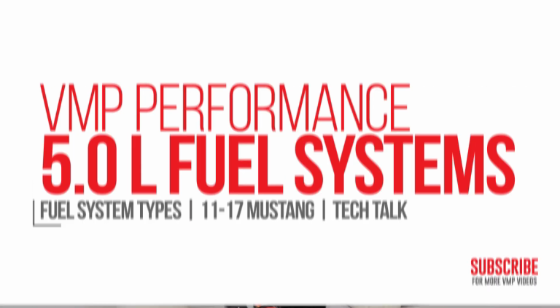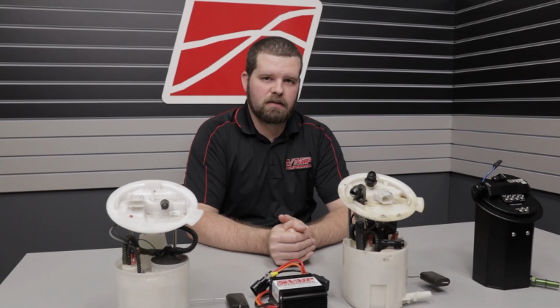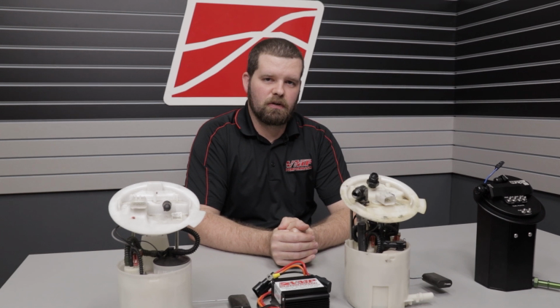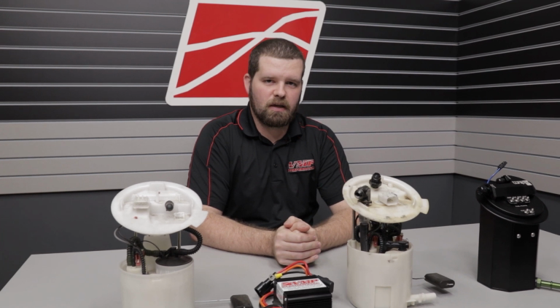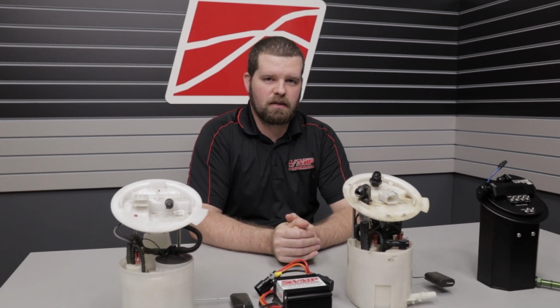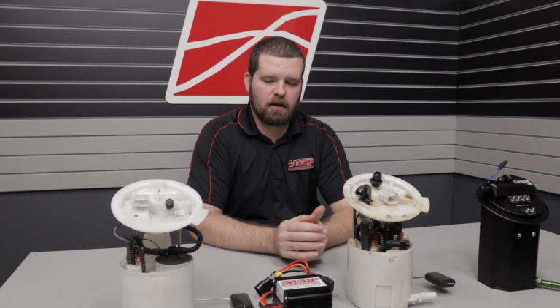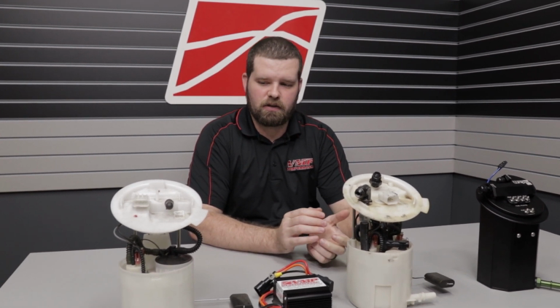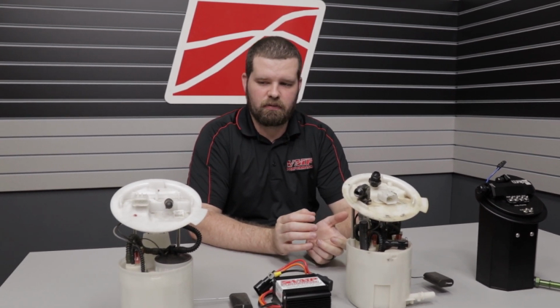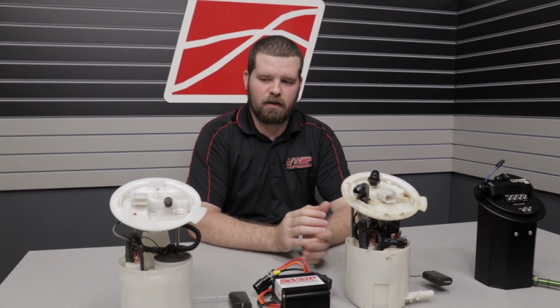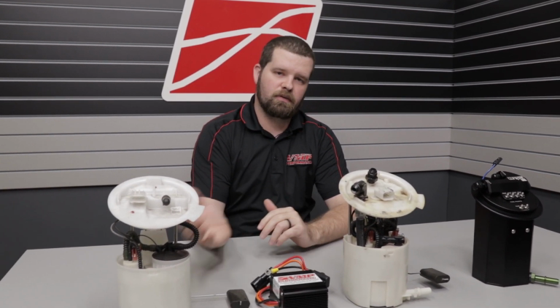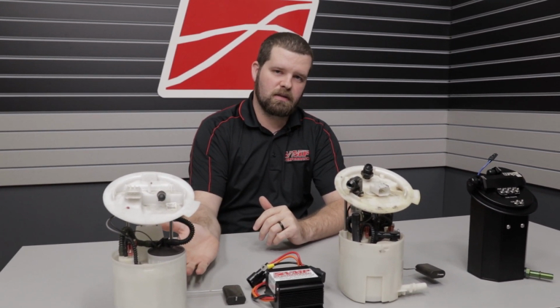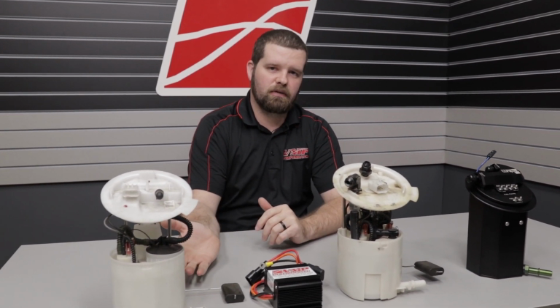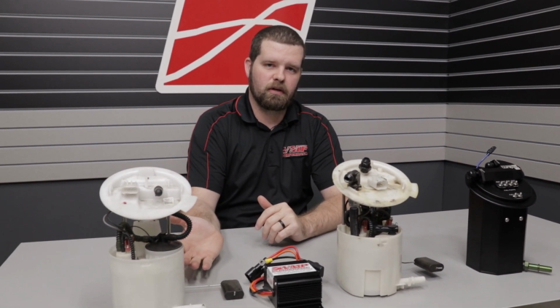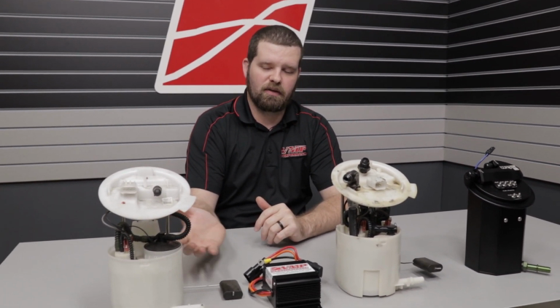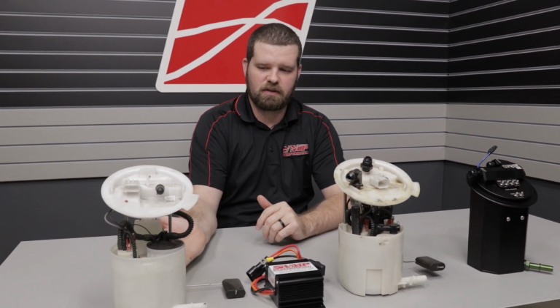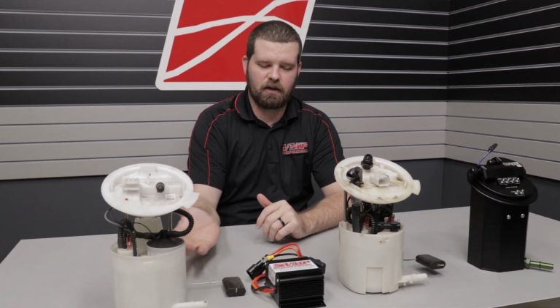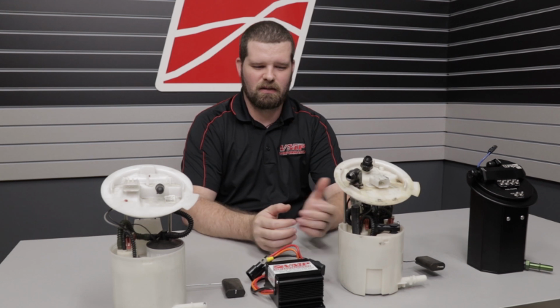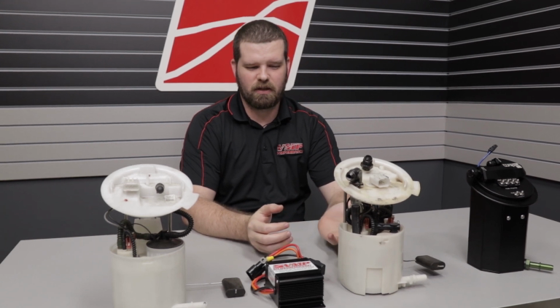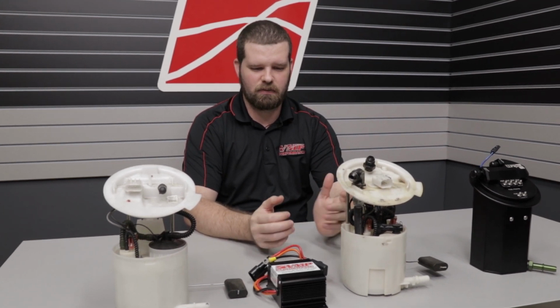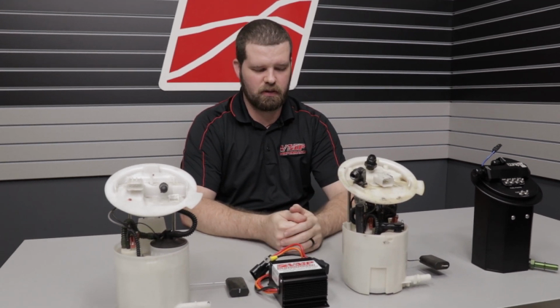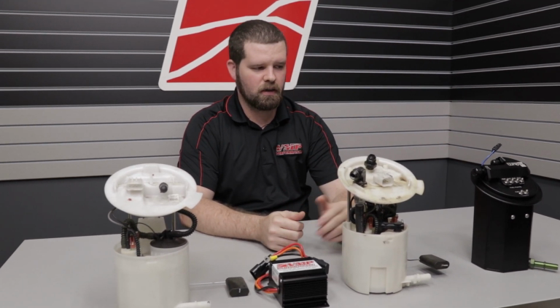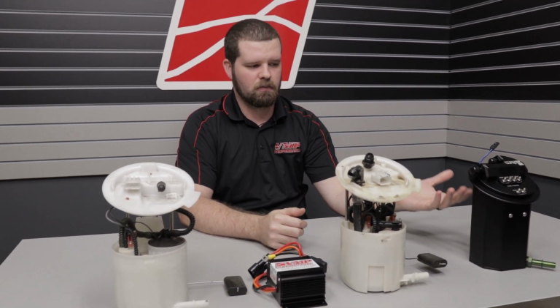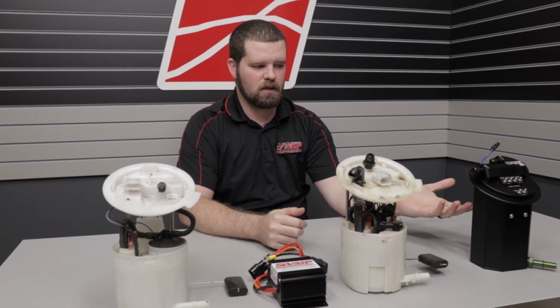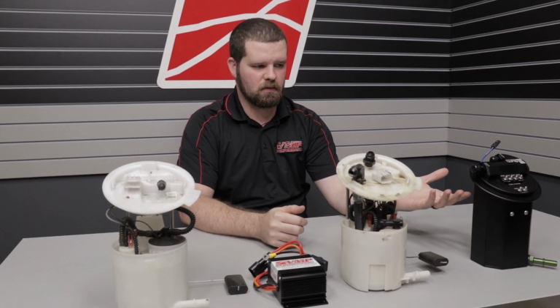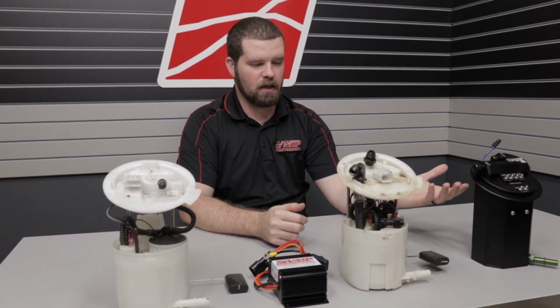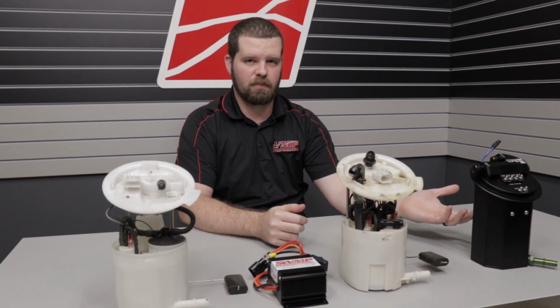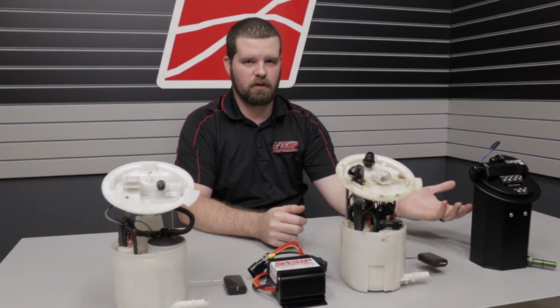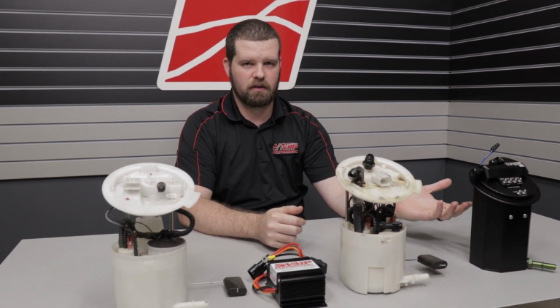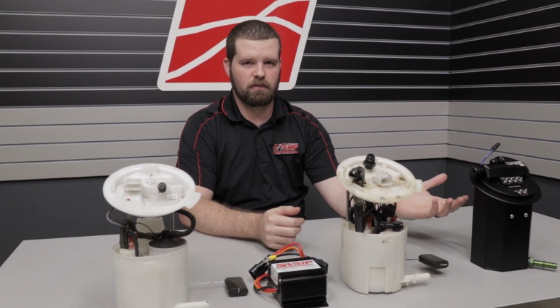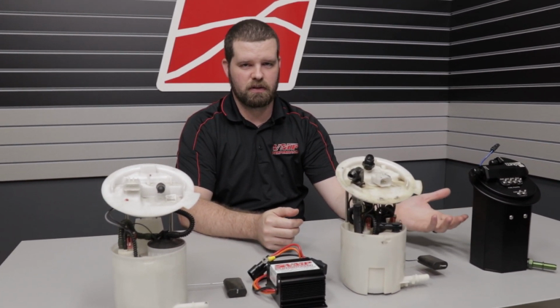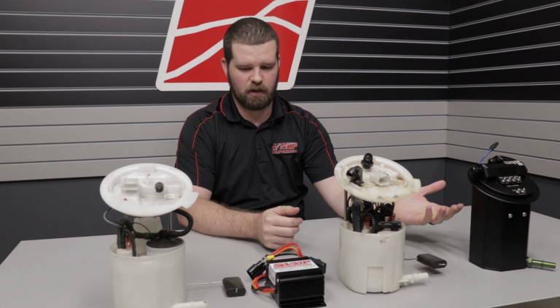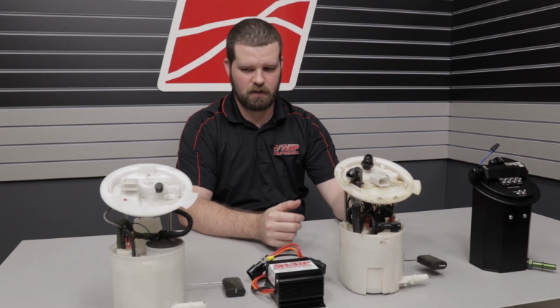Hey guys, it's Joe from VMP. Today I'm going to talk to you briefly about some of the fuel system stuff you deal with on 2011 to 2017 Coyotes, a little bit on GT500s, and what an example of the ultimate solution for fuel system problems is.